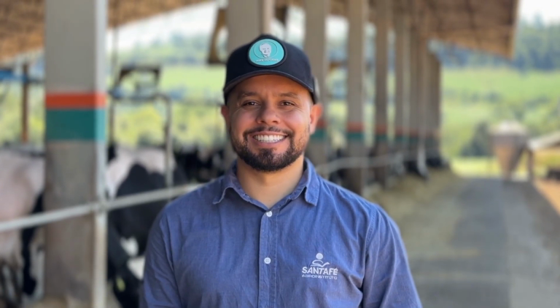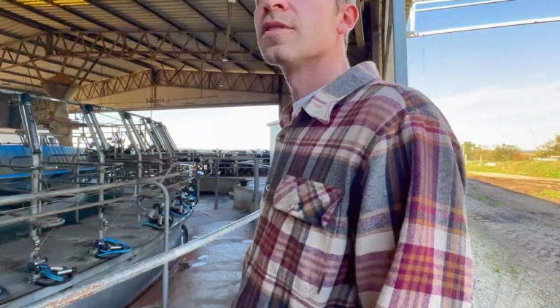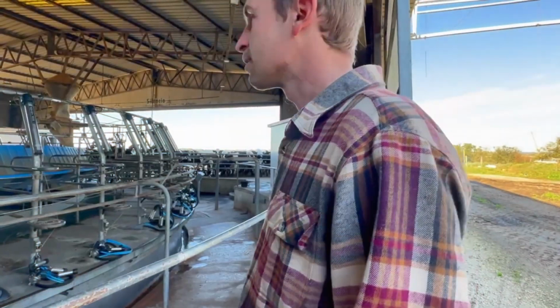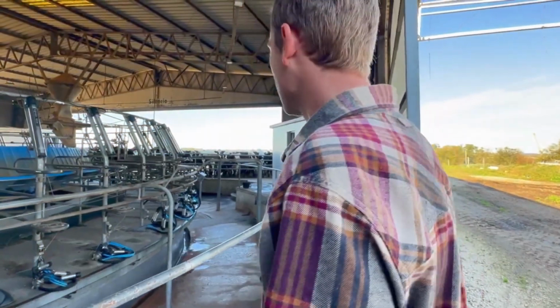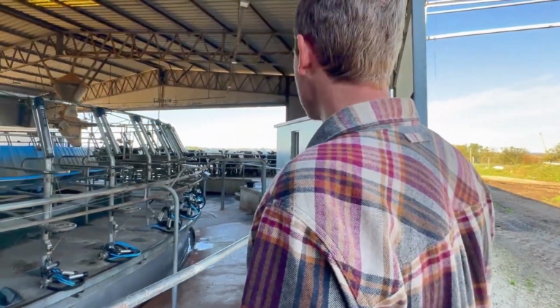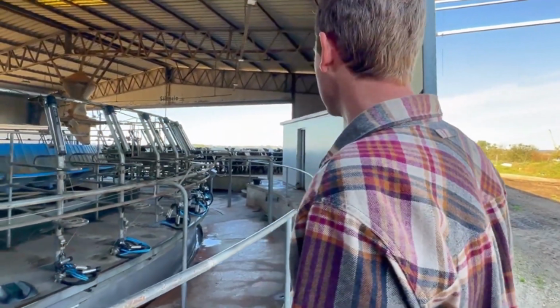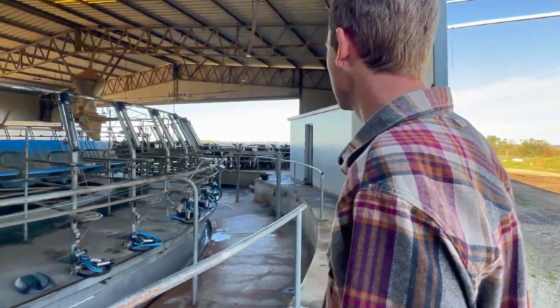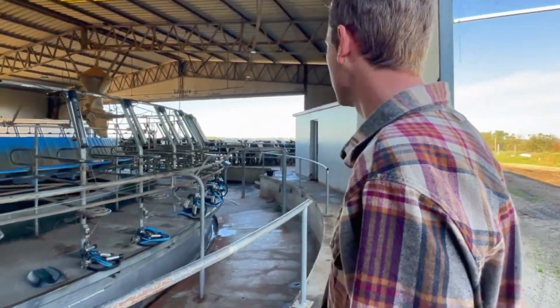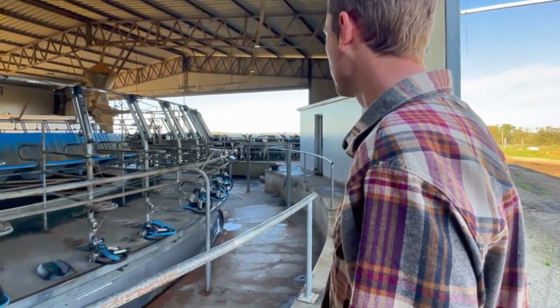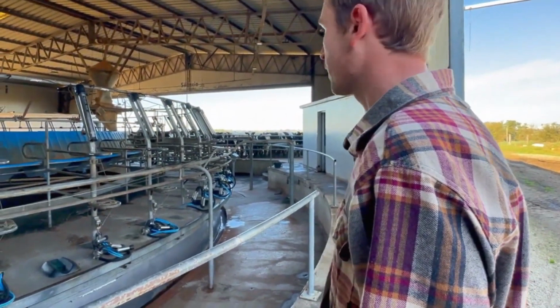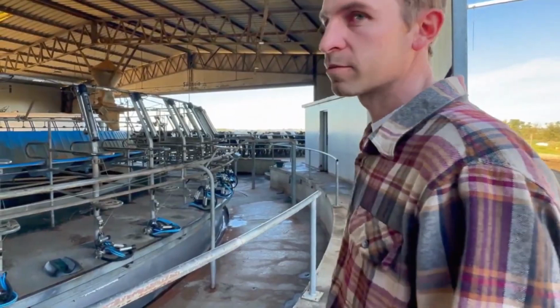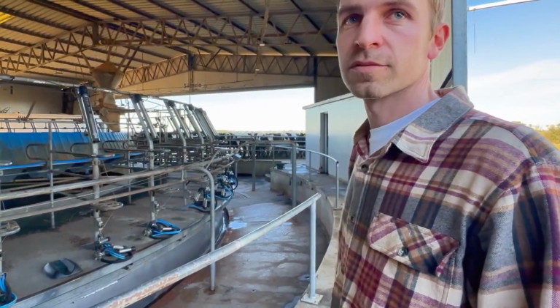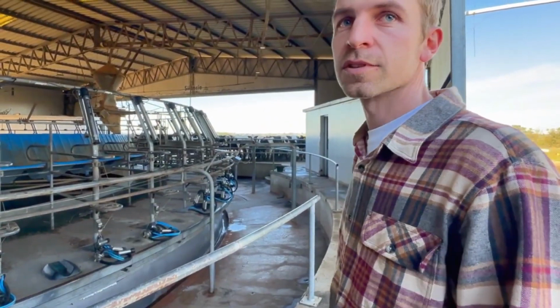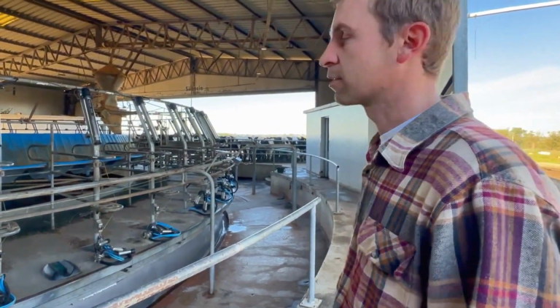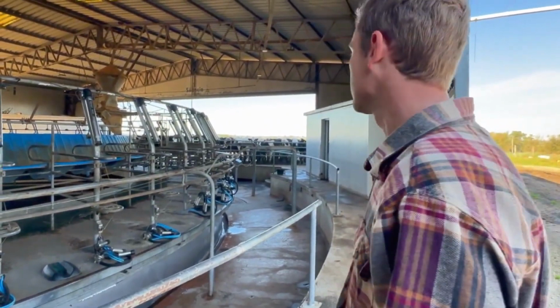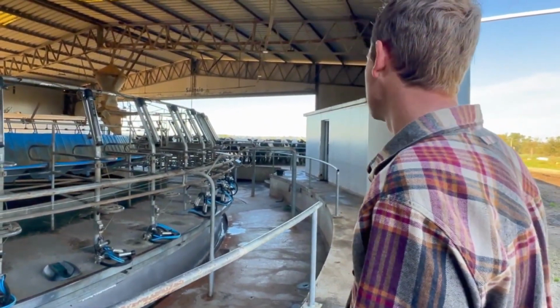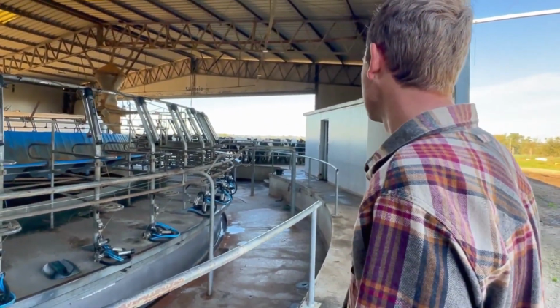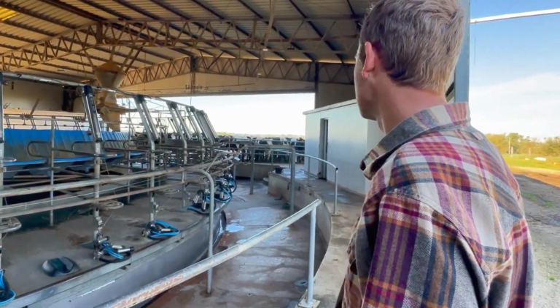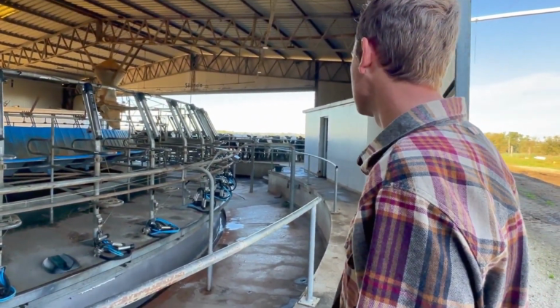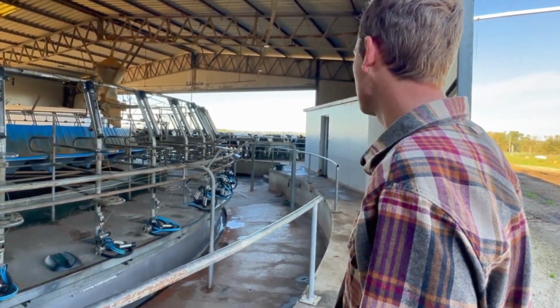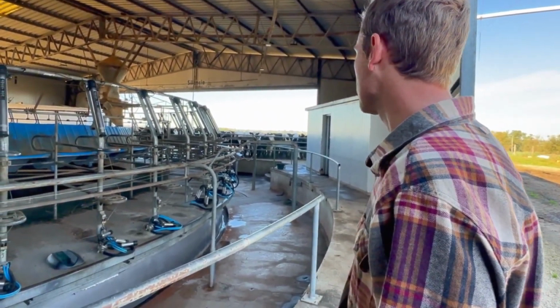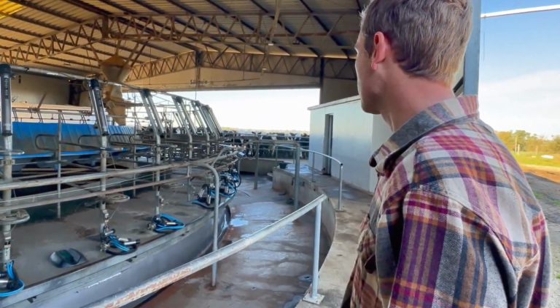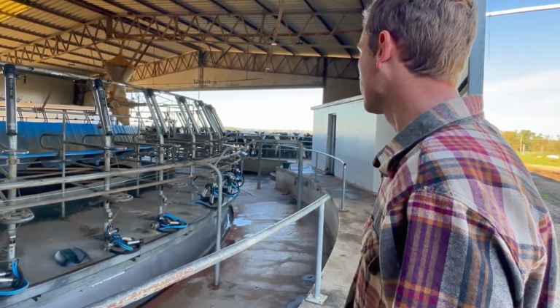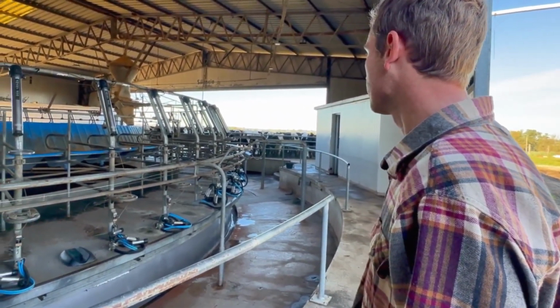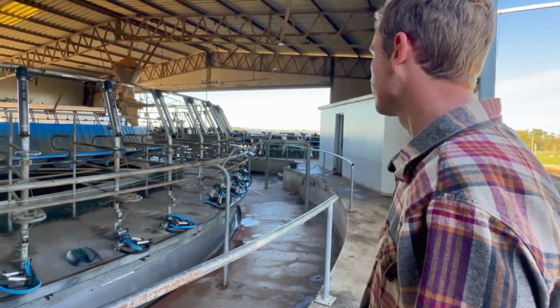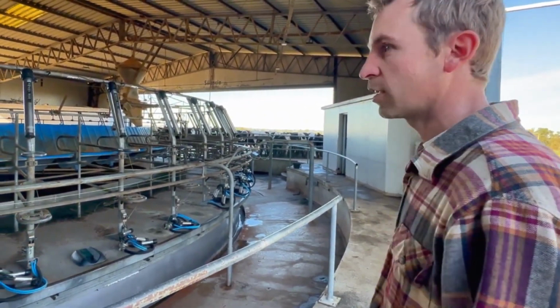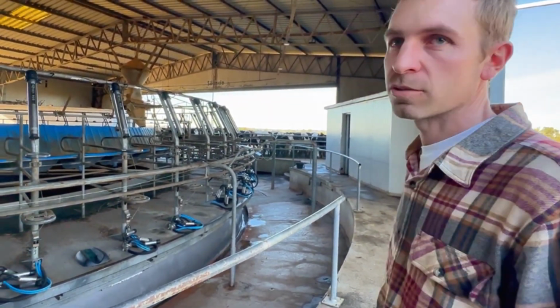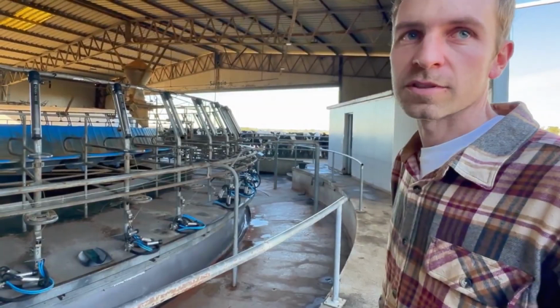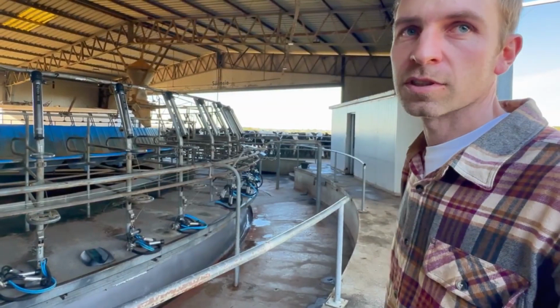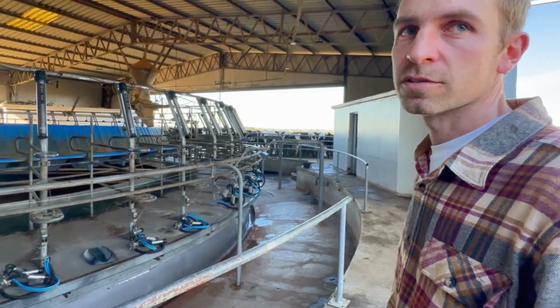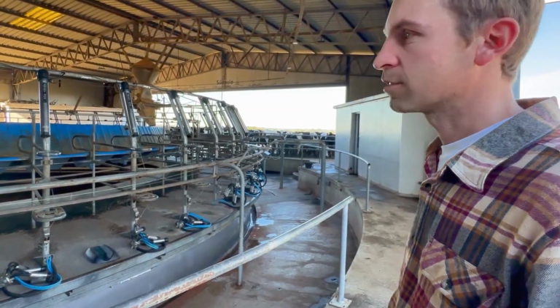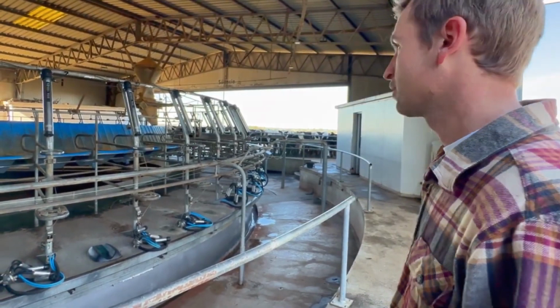Is this the high production group? No, it's the first lactation group. Even so, they are producing 30 liters because almost all of them calved at the same time.